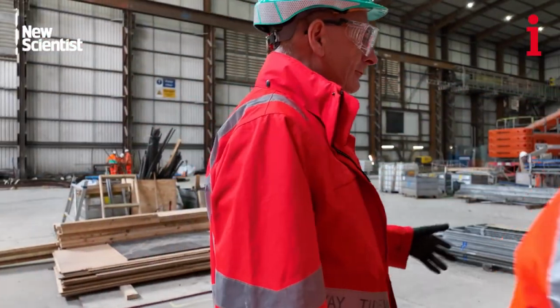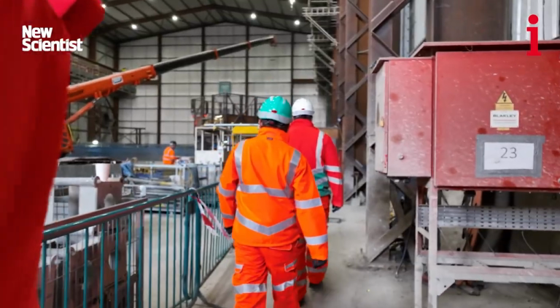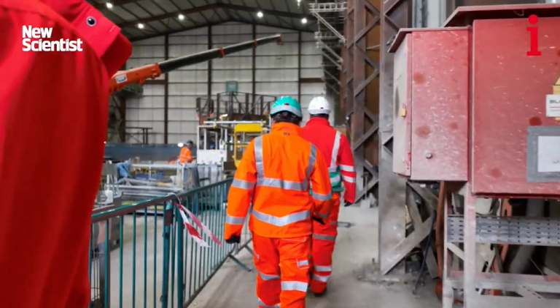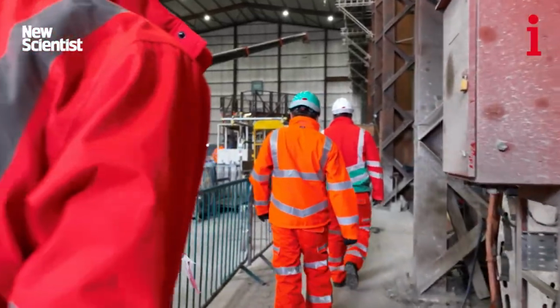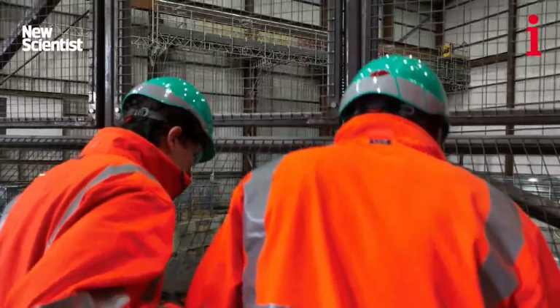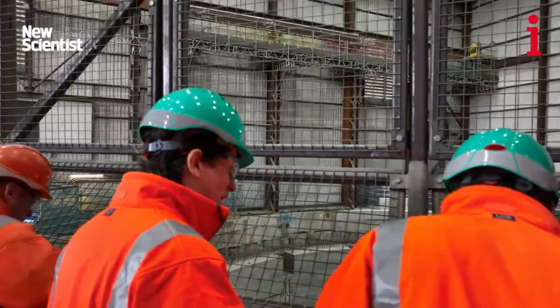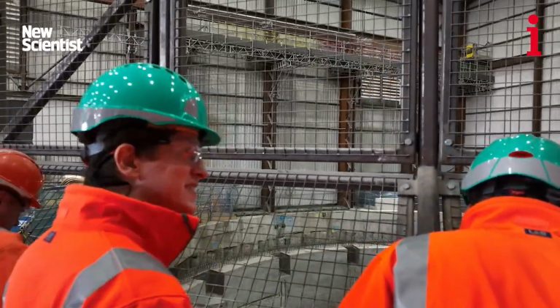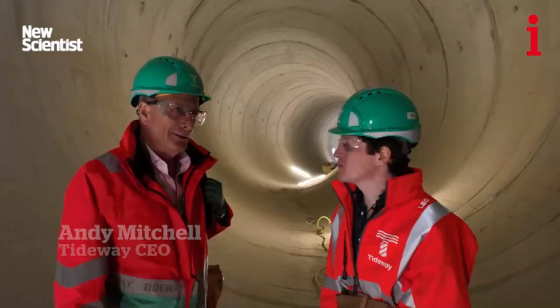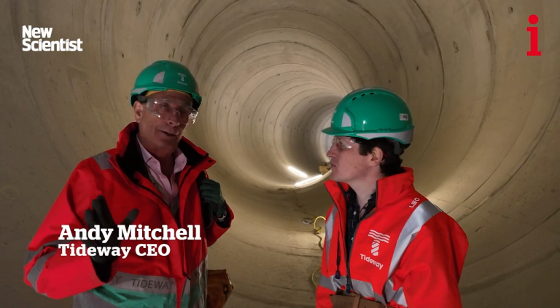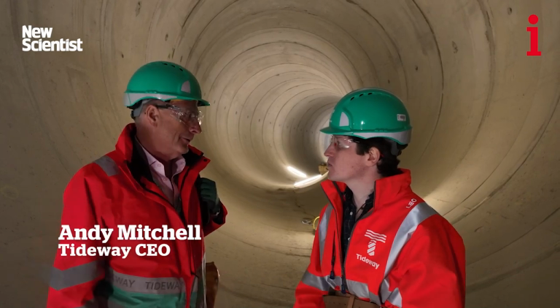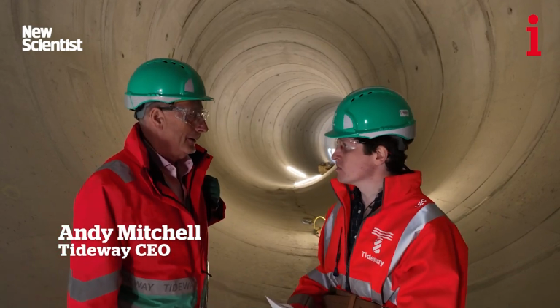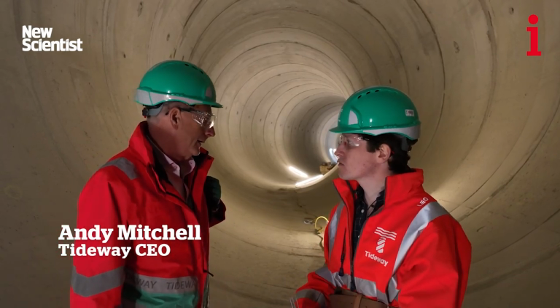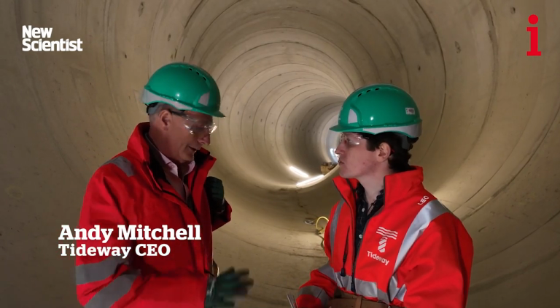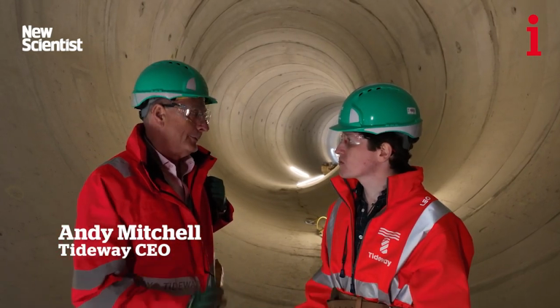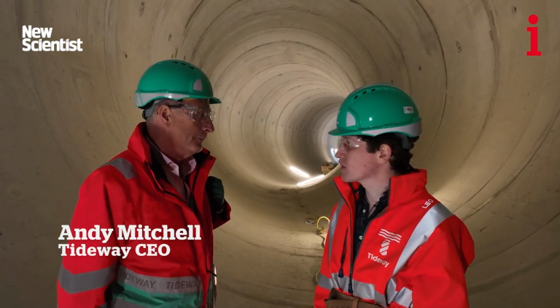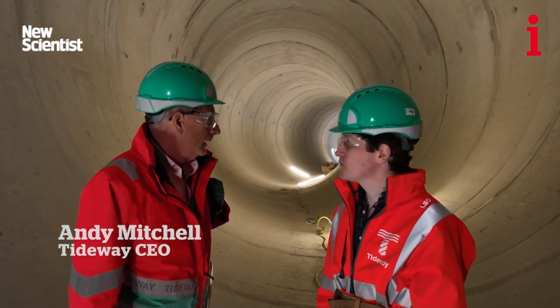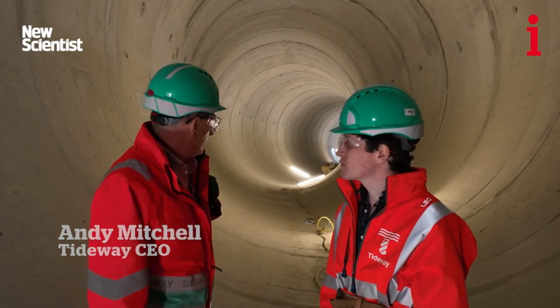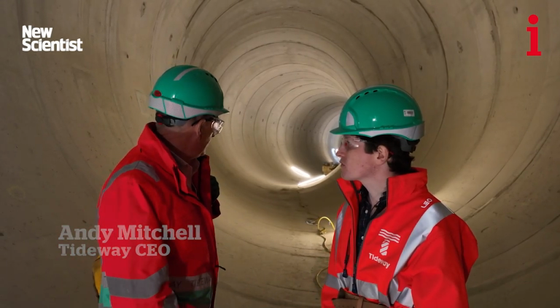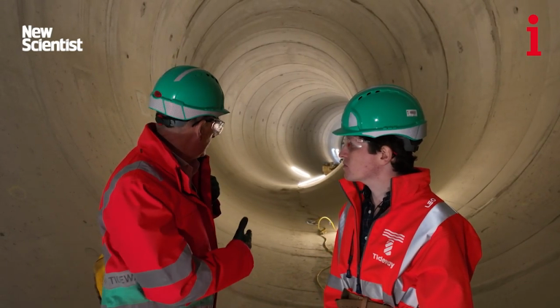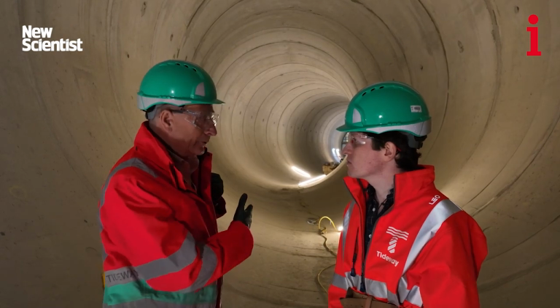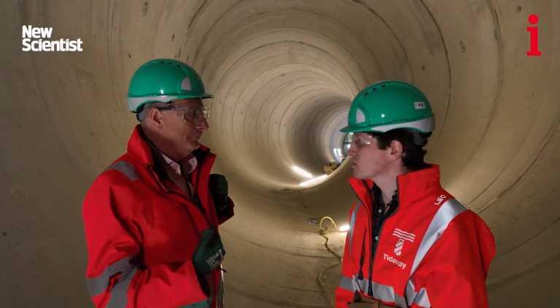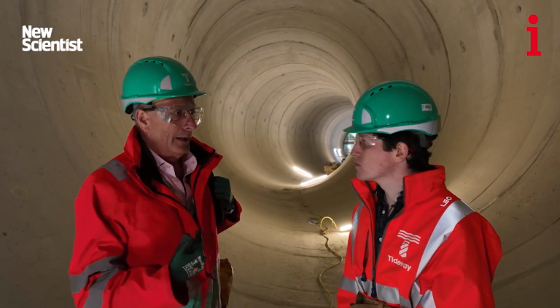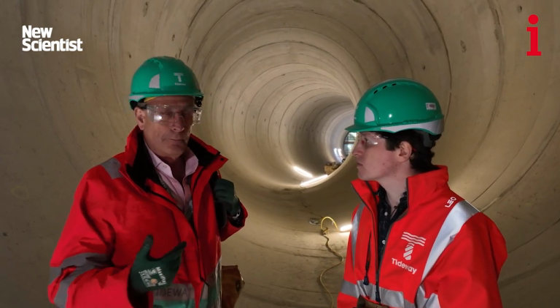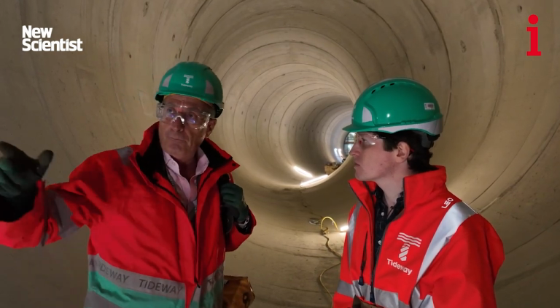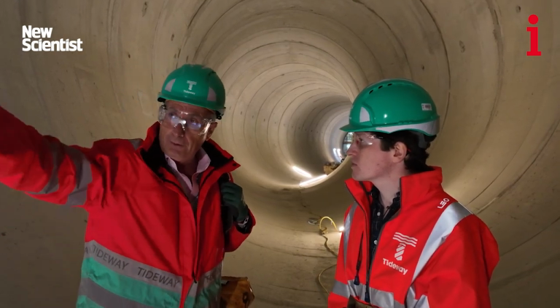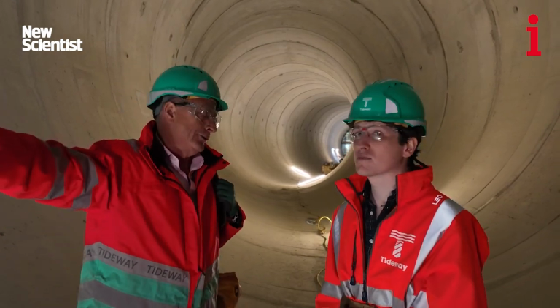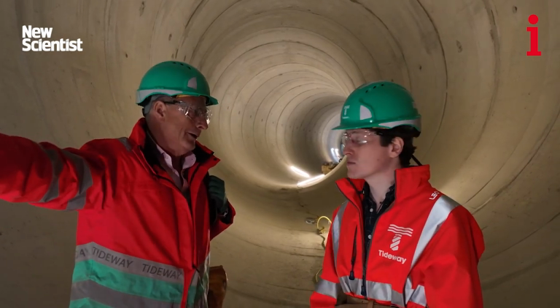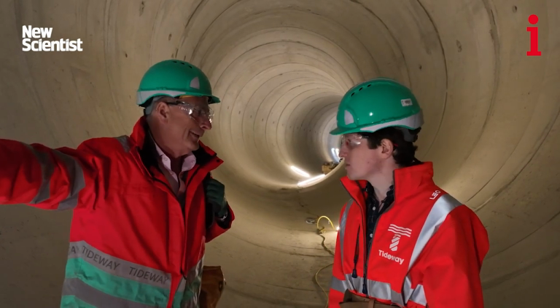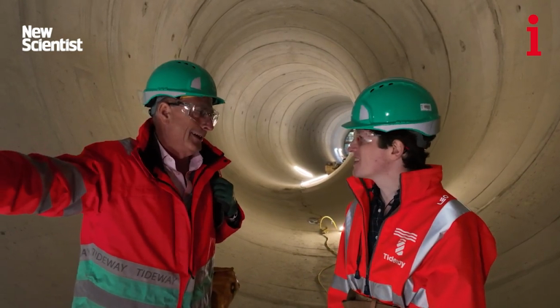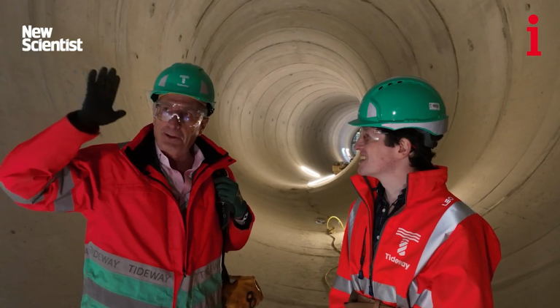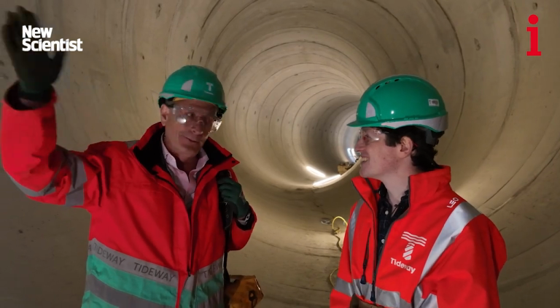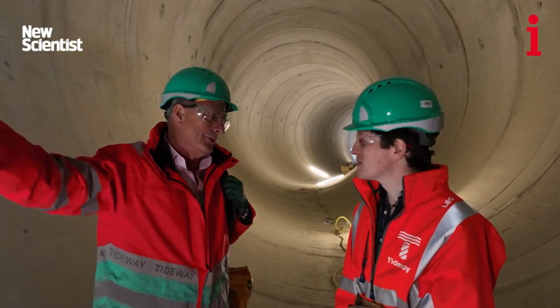We're in what we call the super sewer, where we're actually just about under the river at Hammersmith and Fulham. We're in the main tunnel, and that direction is downhill — that's the direction of the sewage flow.